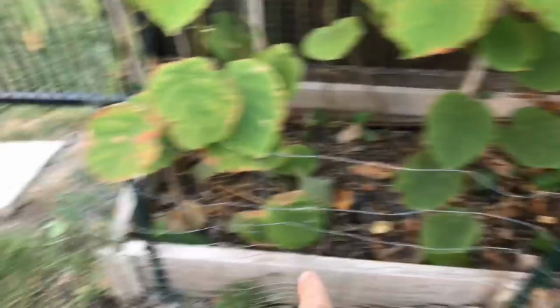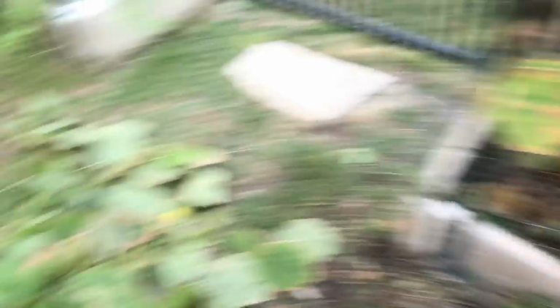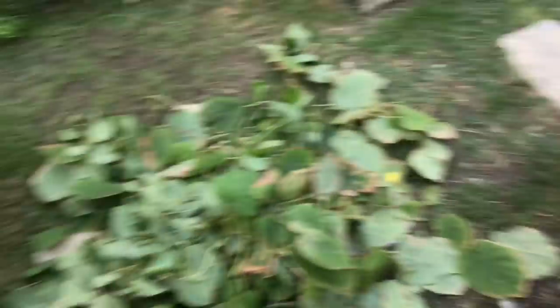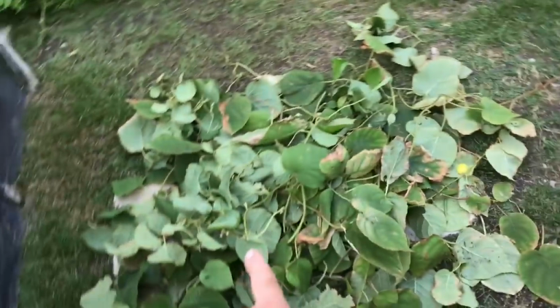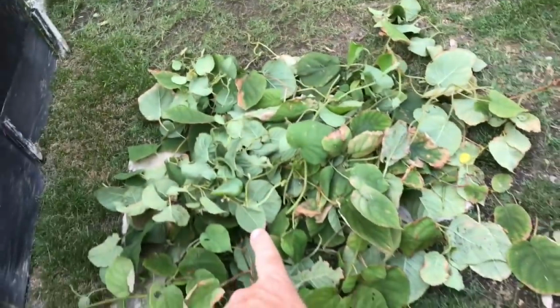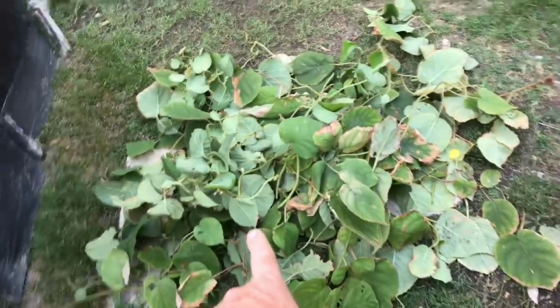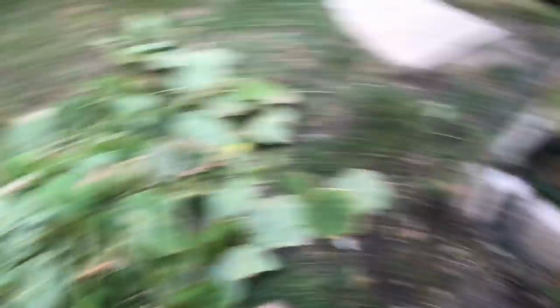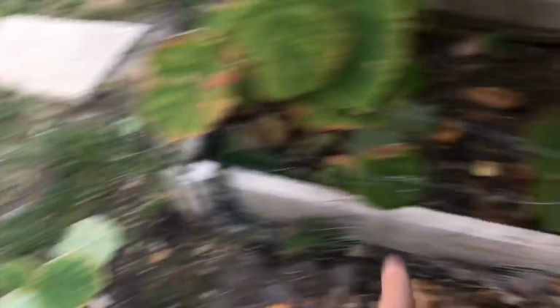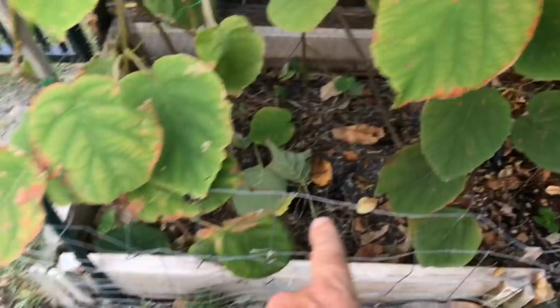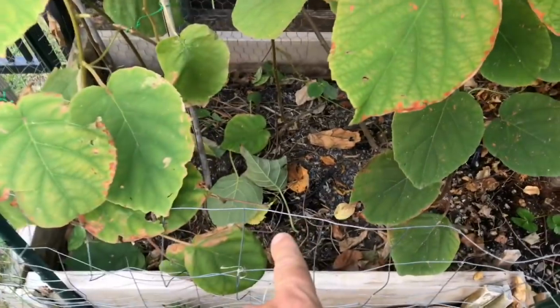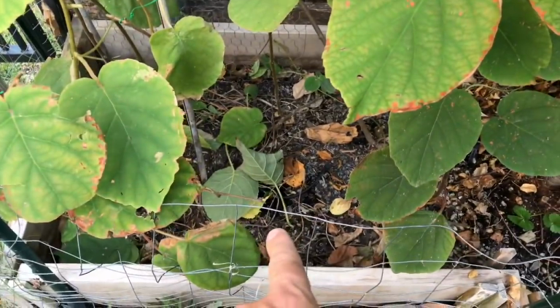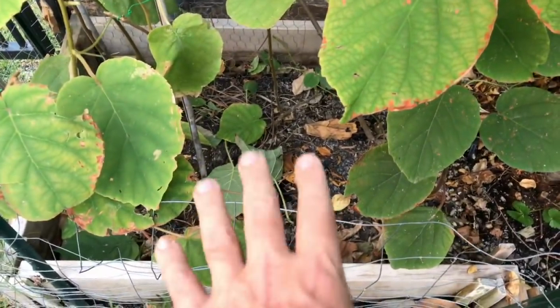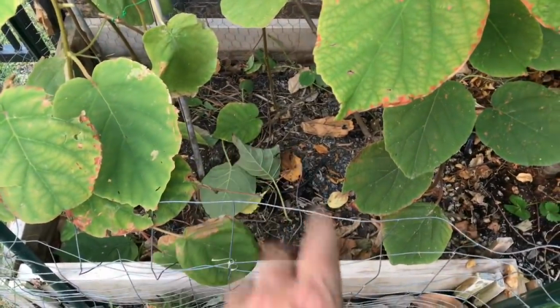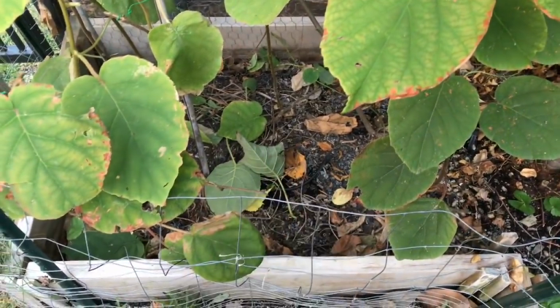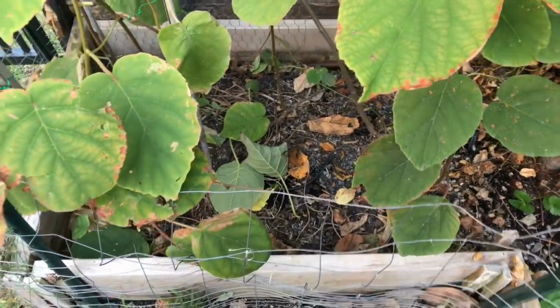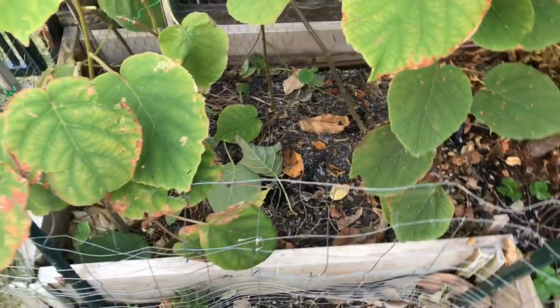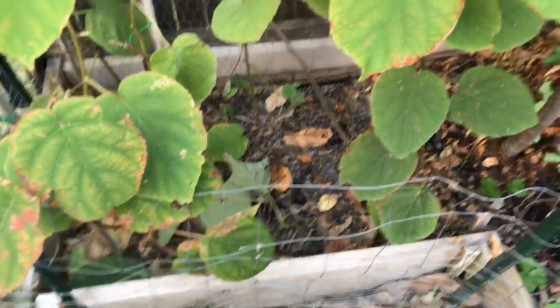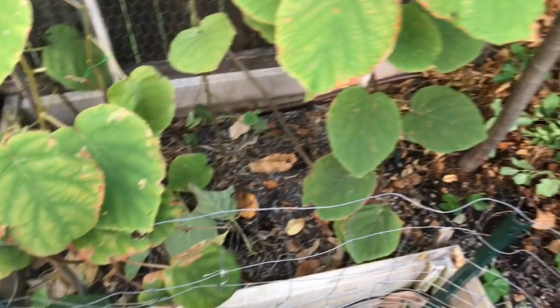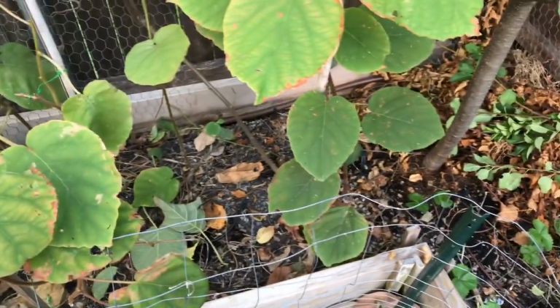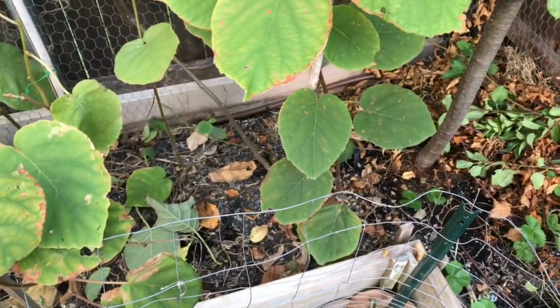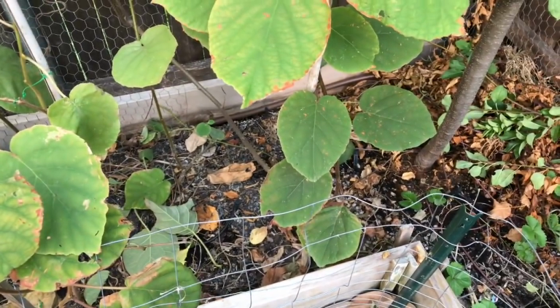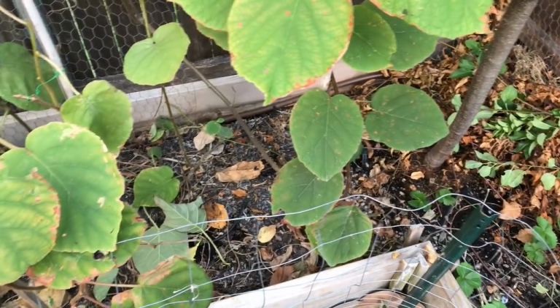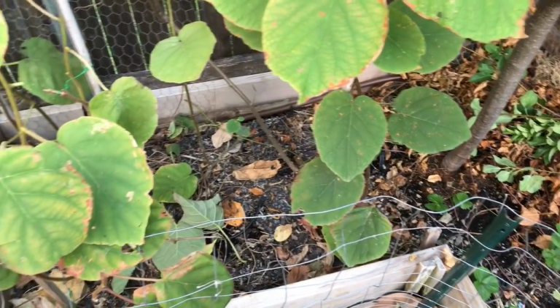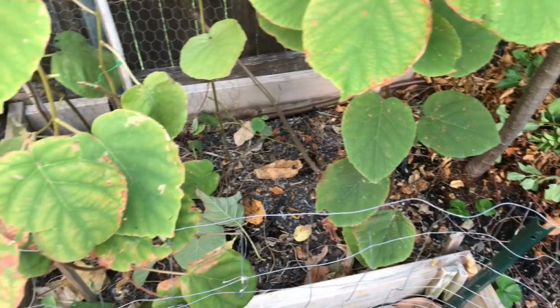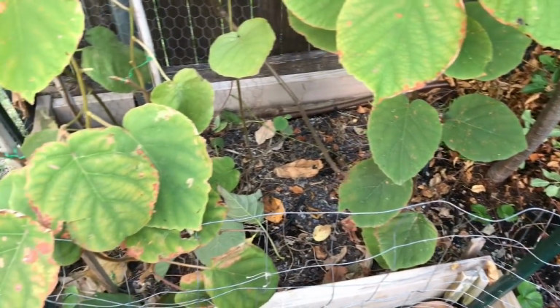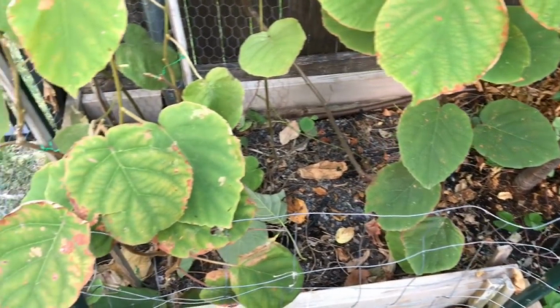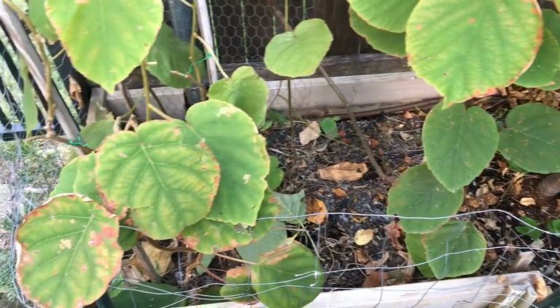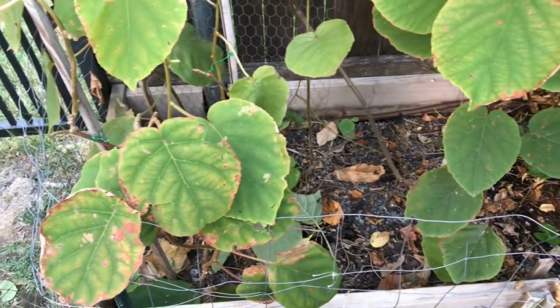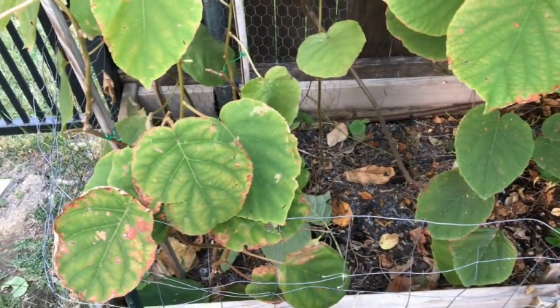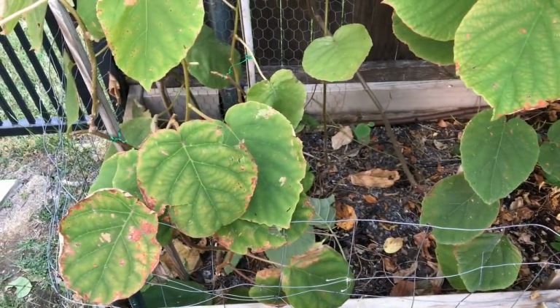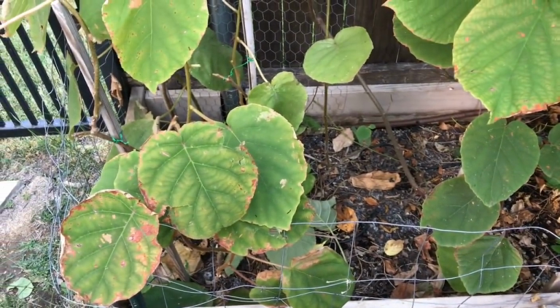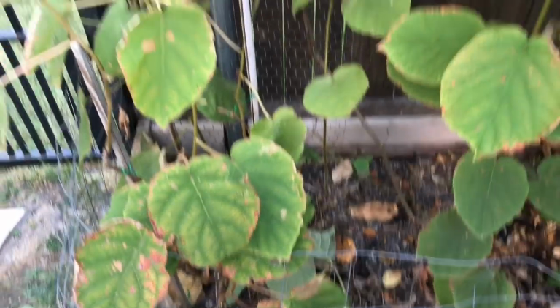Now I'm going to break up all of these leaves and make a mulch base down here so that the ground doesn't get baked during the hot days that are still ahead for the next 30 days.